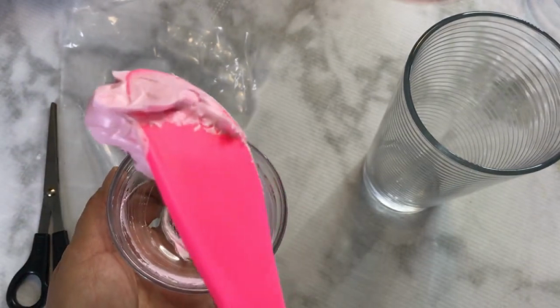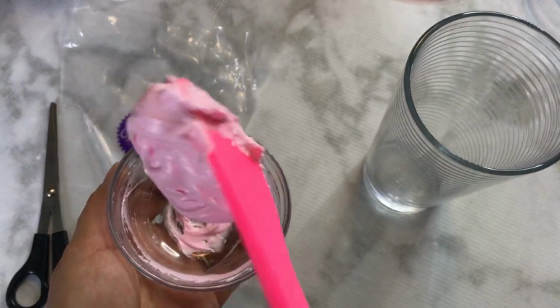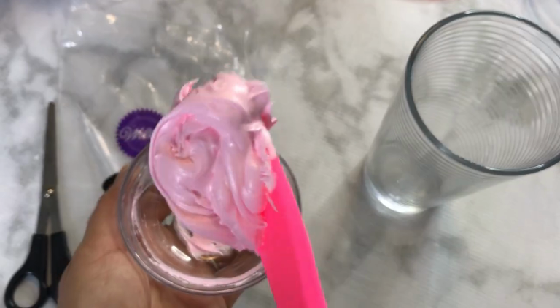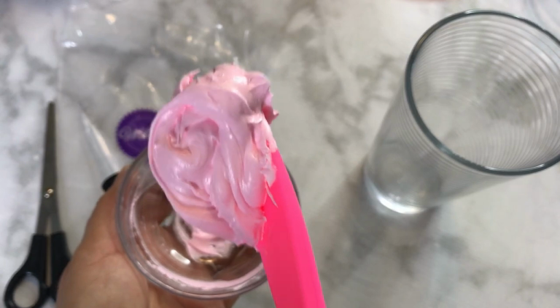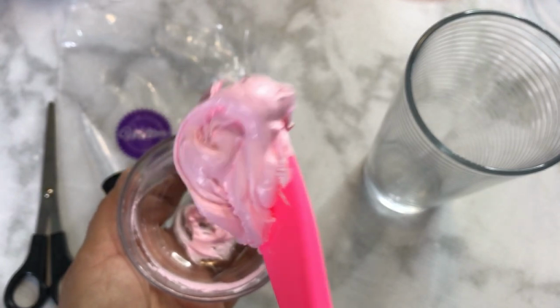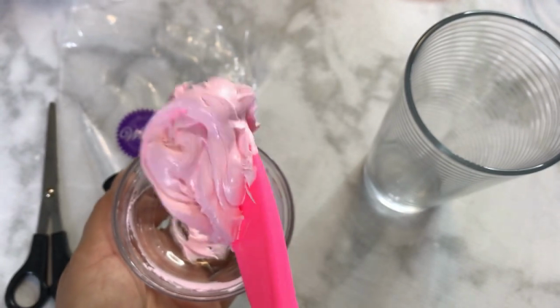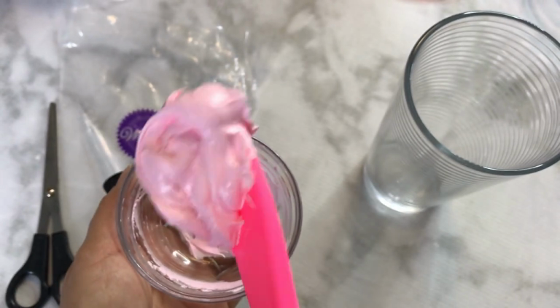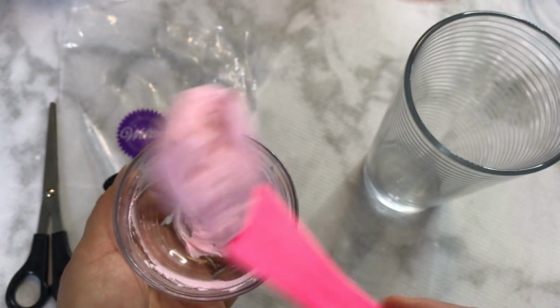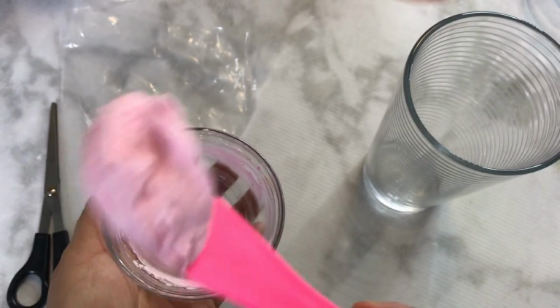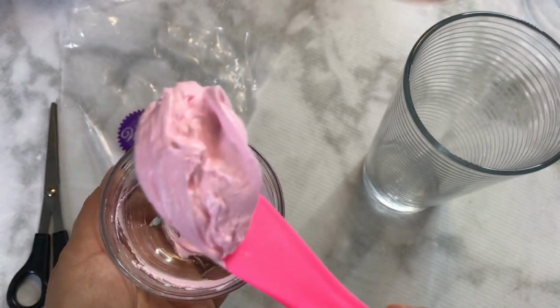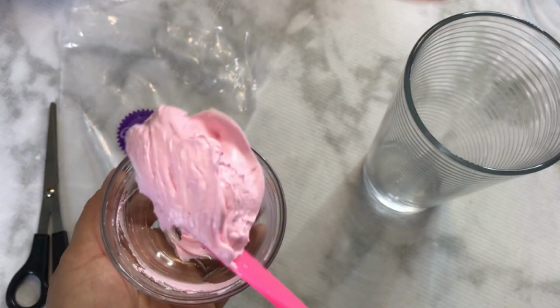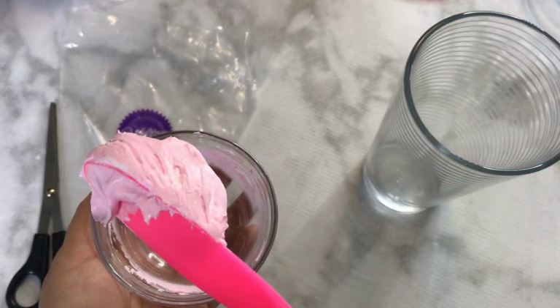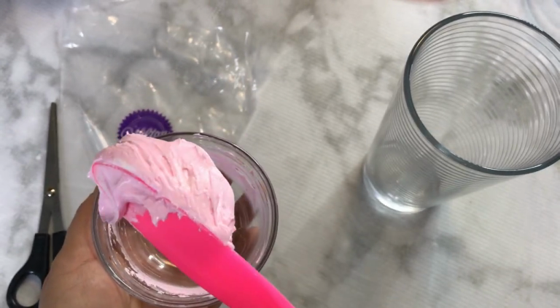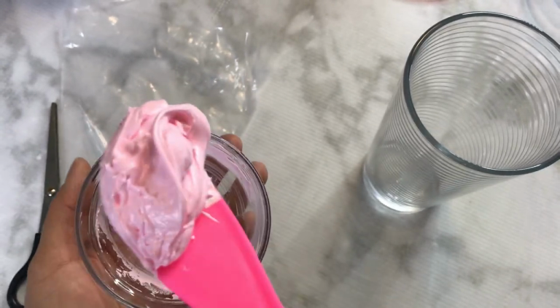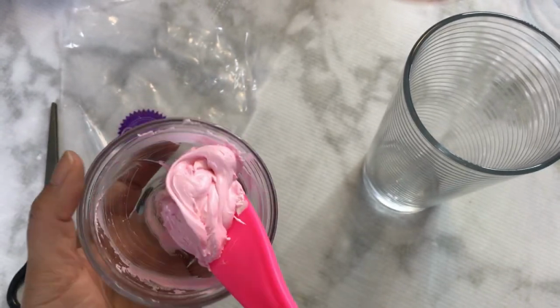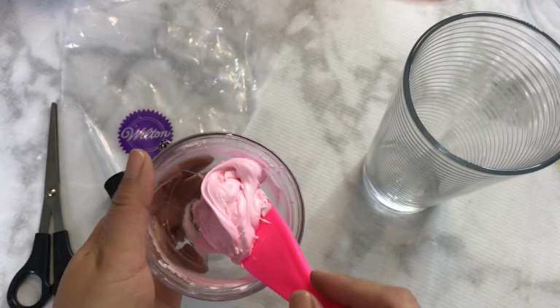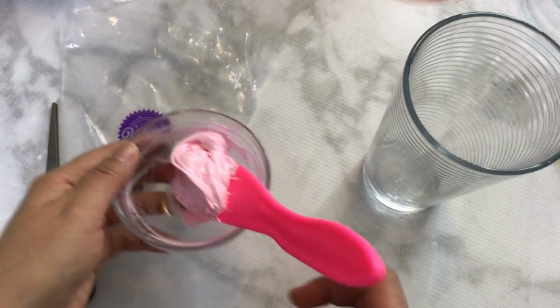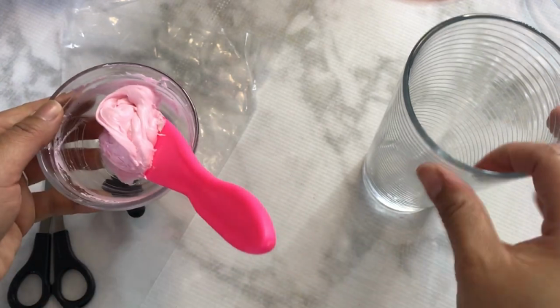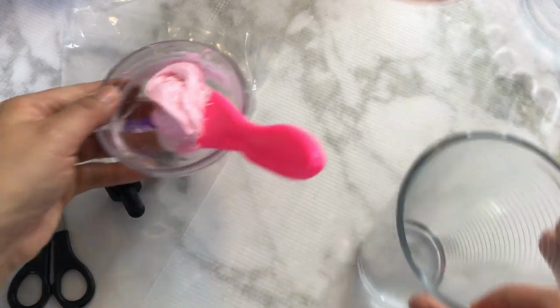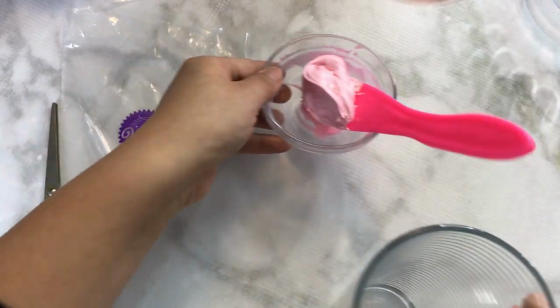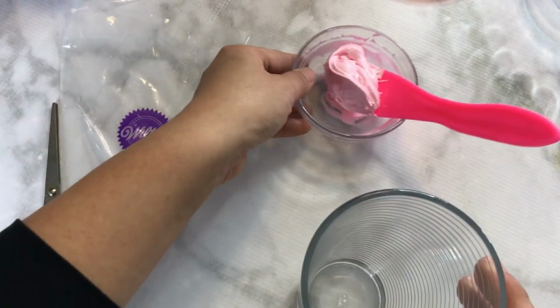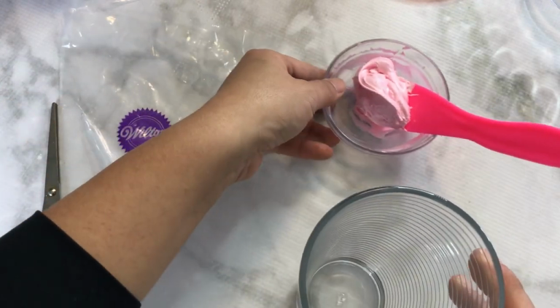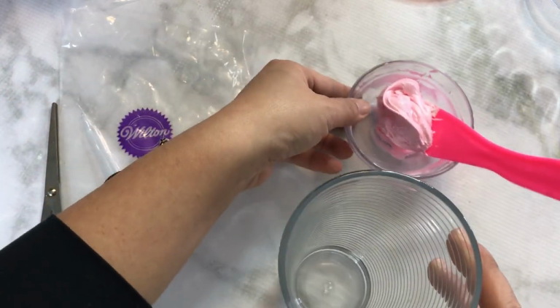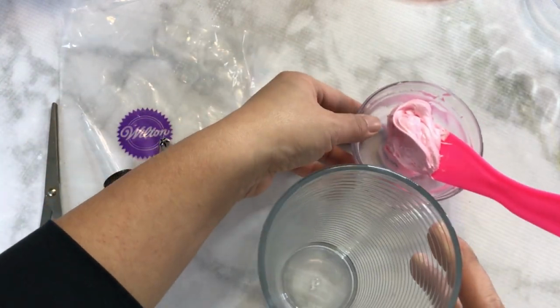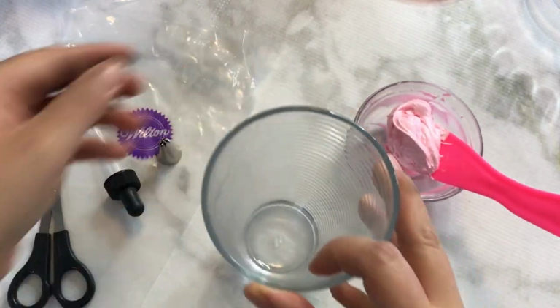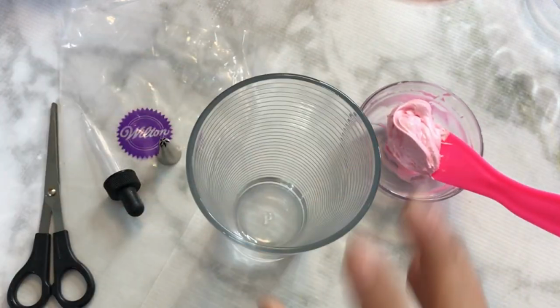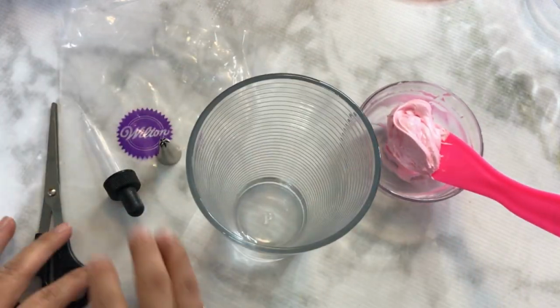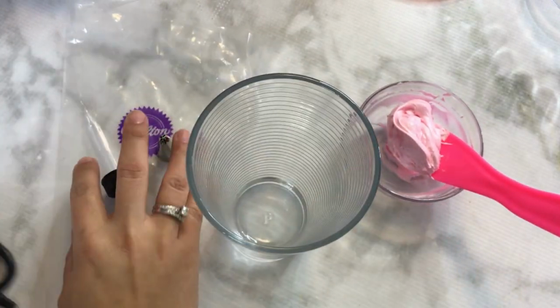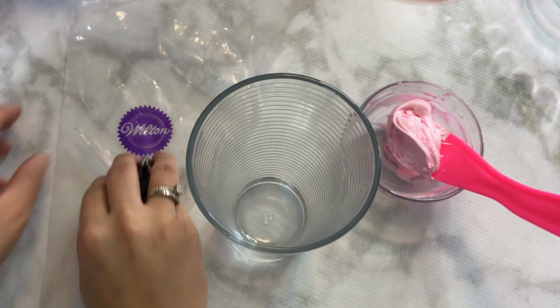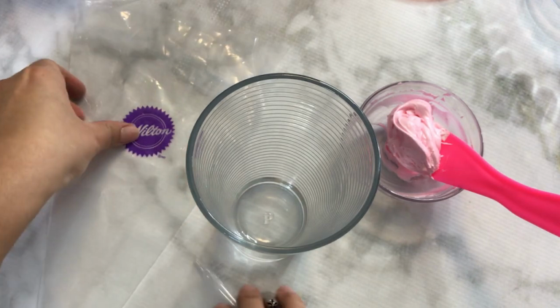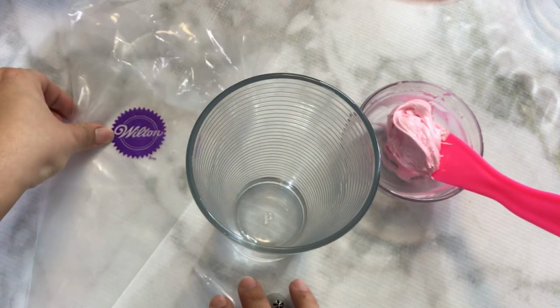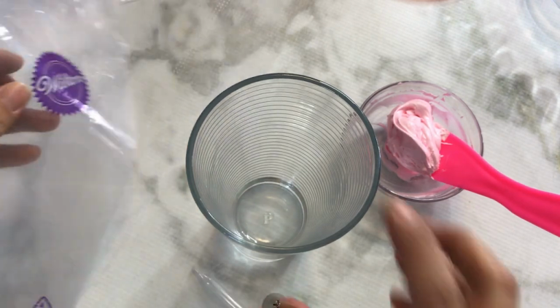Your stiff consistency icing should hold on to your spatula. Be very wary when working with royal icing — while you're not using it, cover it with either a wet cloth or cling wrap or saran wrap.